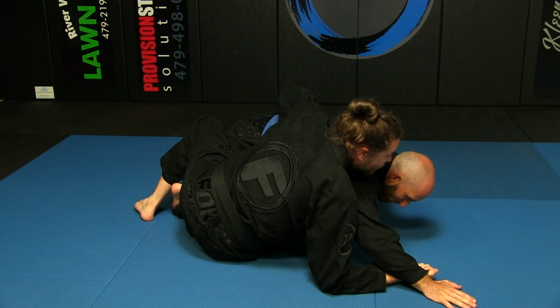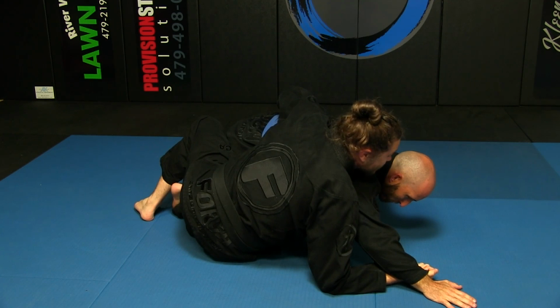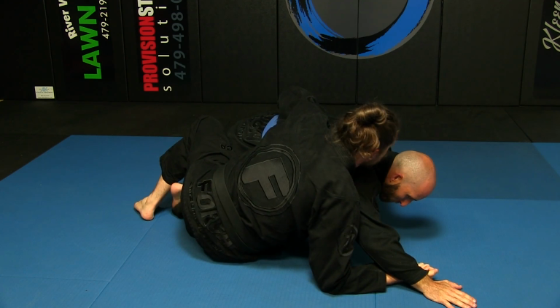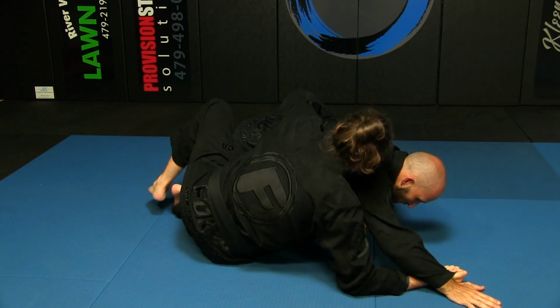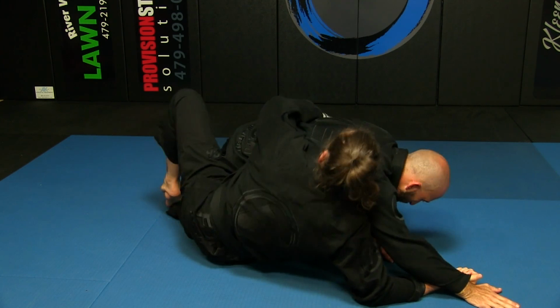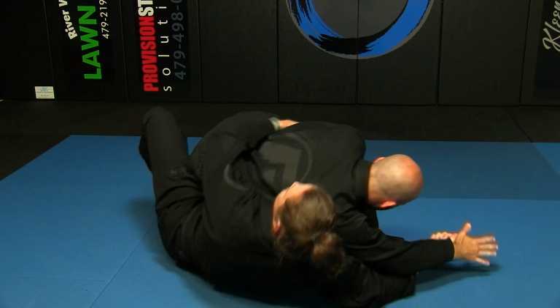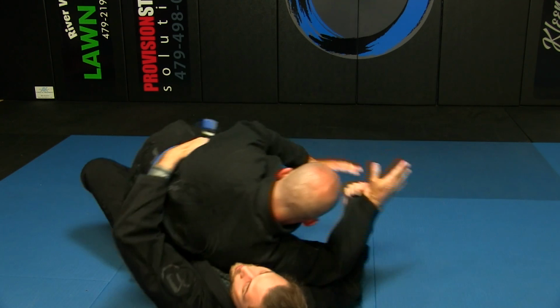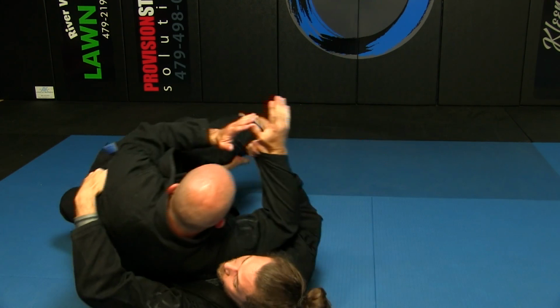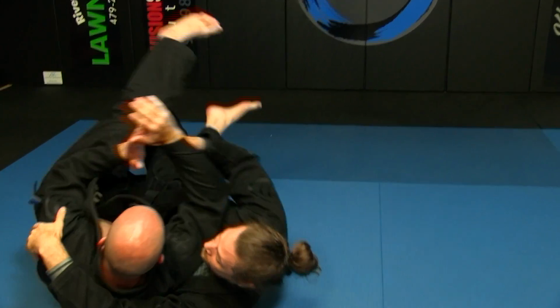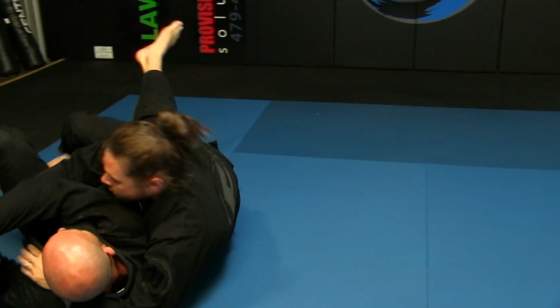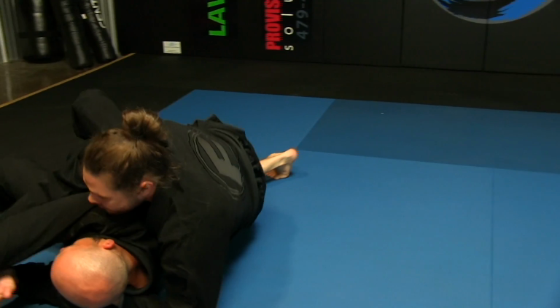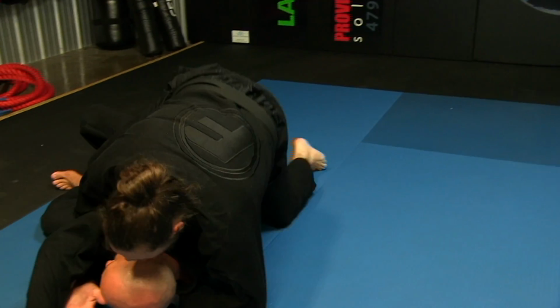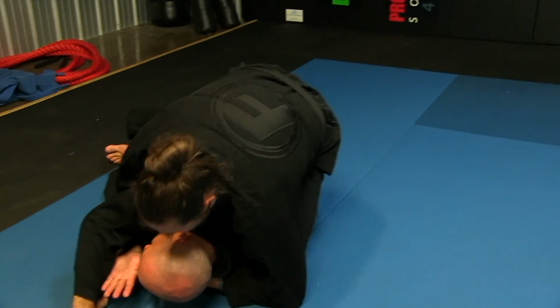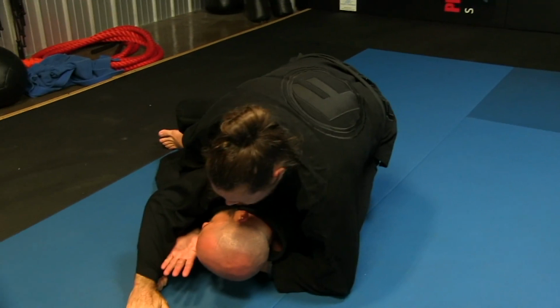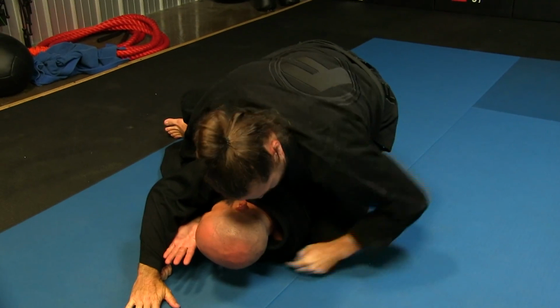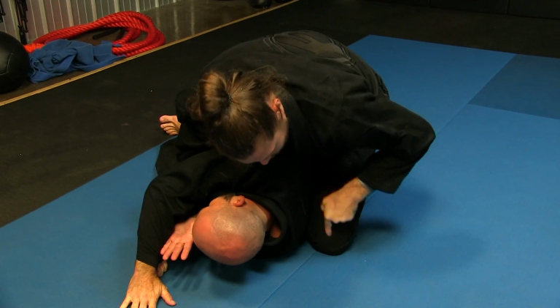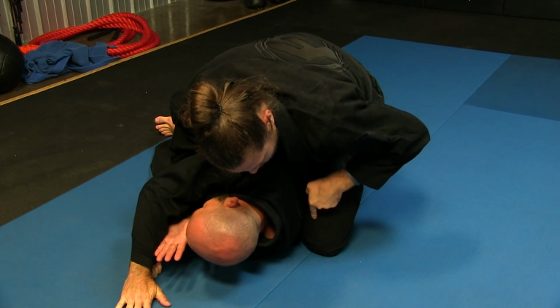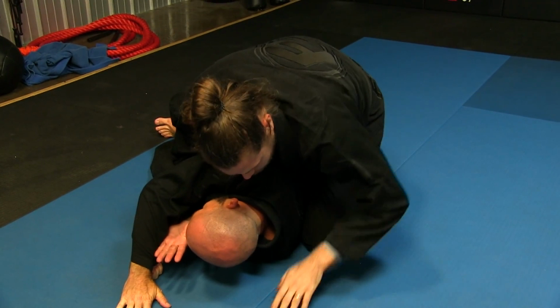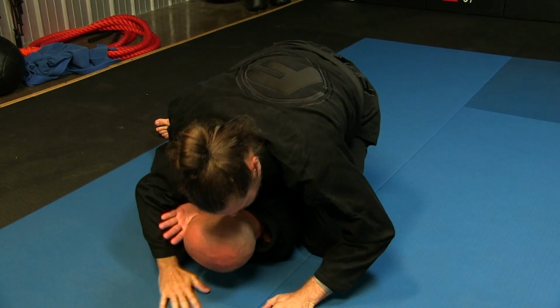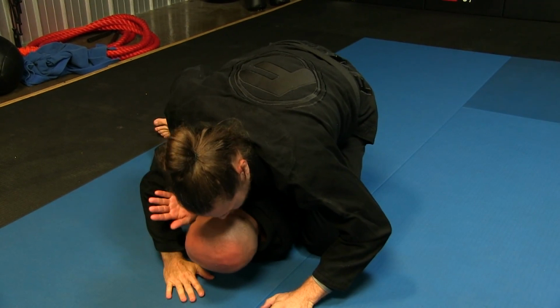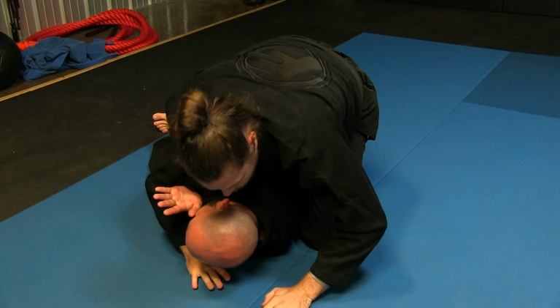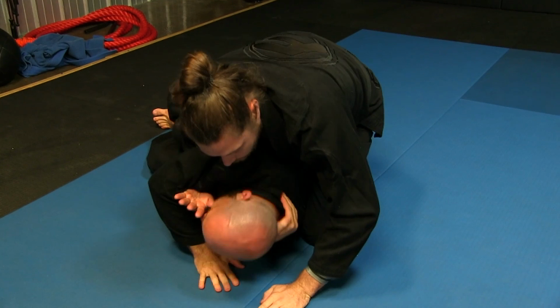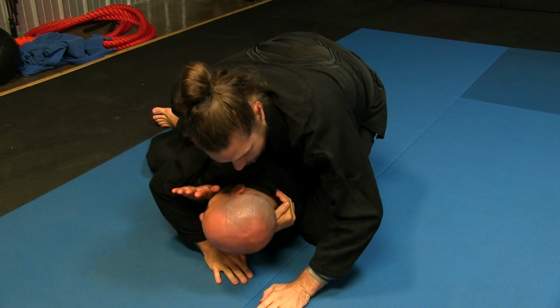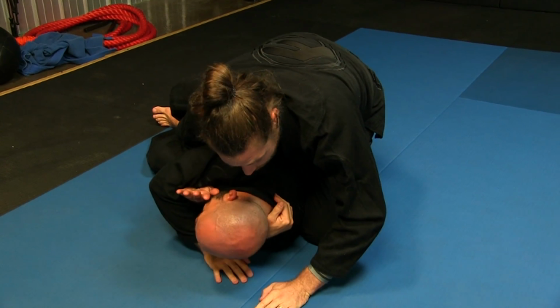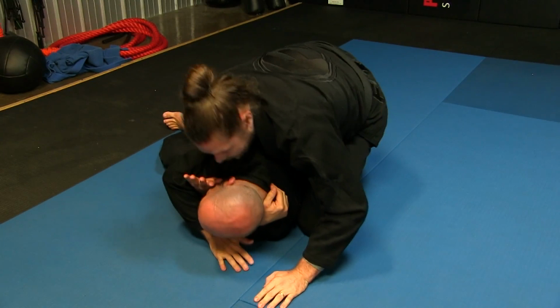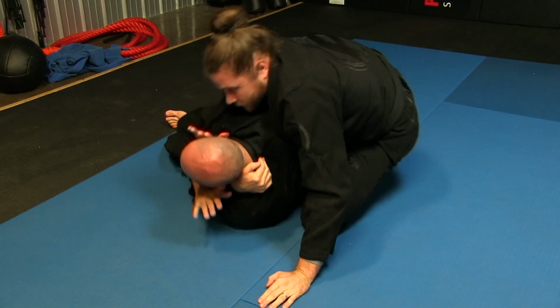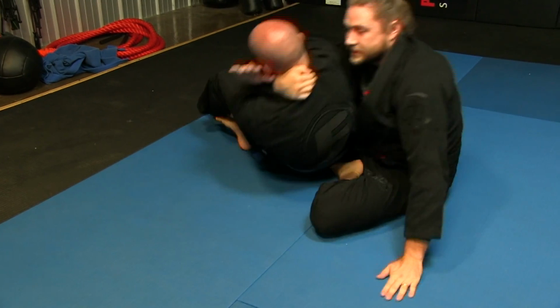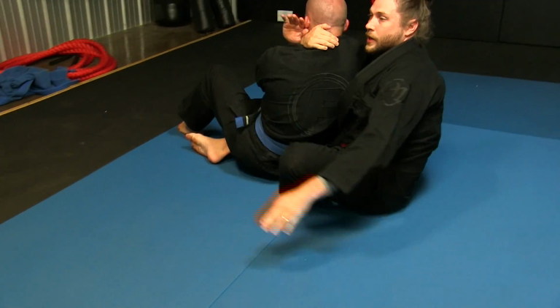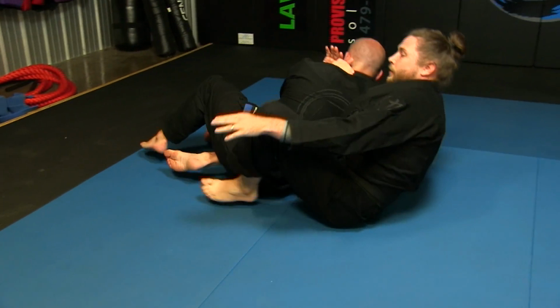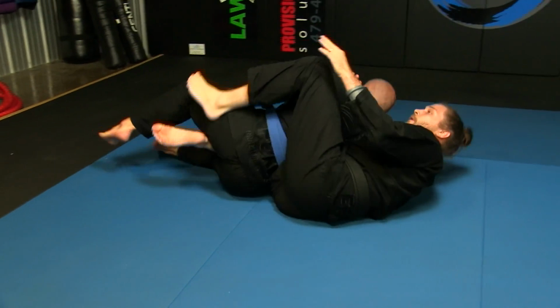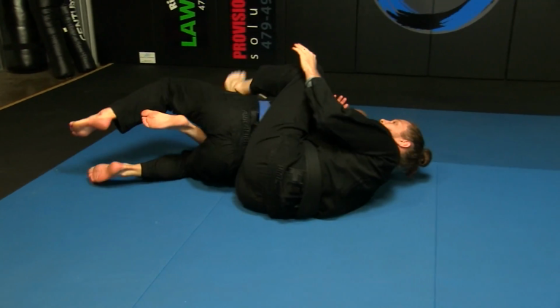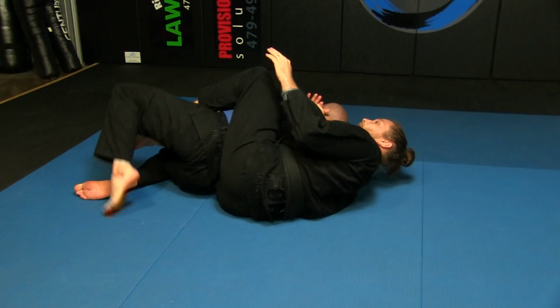Now you do that same style sweep where you just turn him over here, bring your knee up to his shoulder. I like to just grab the neck, set him up — you got the back.